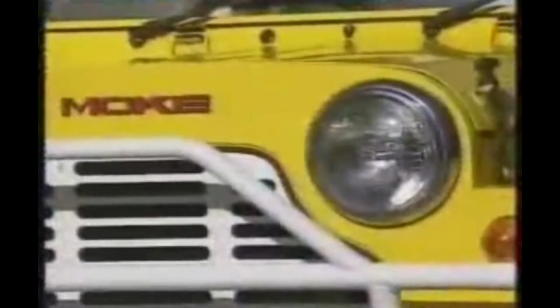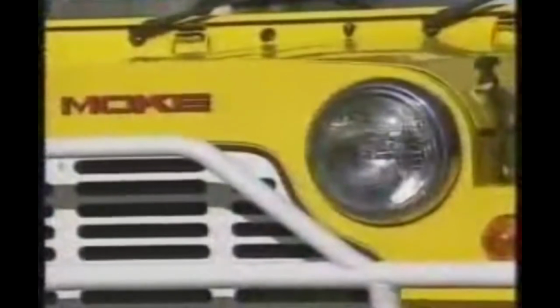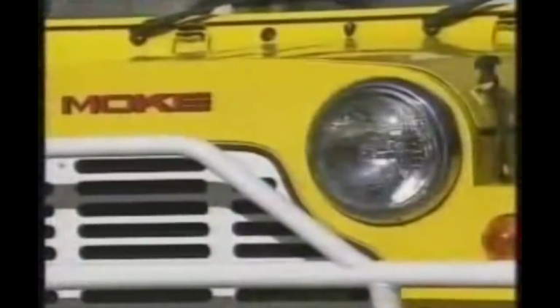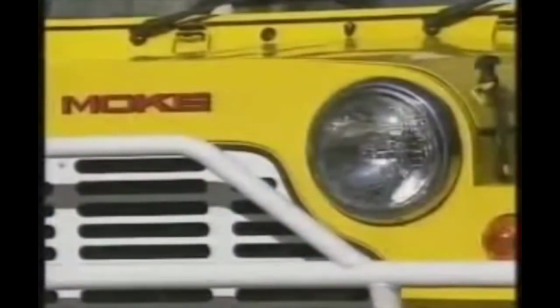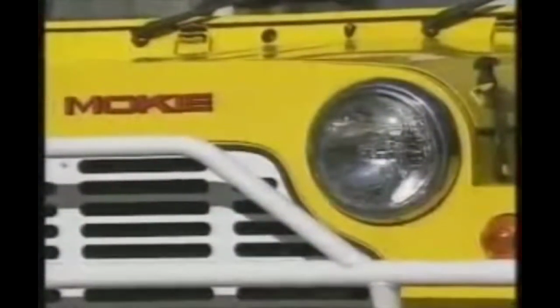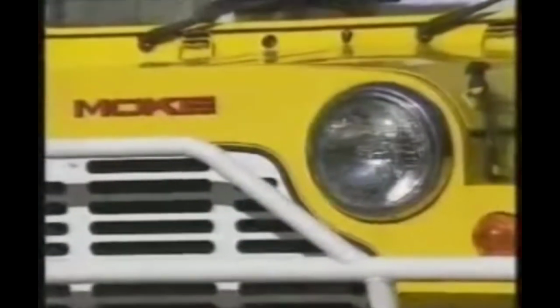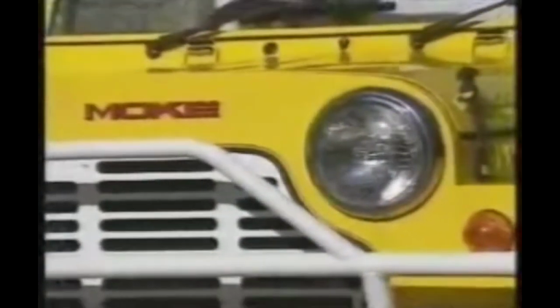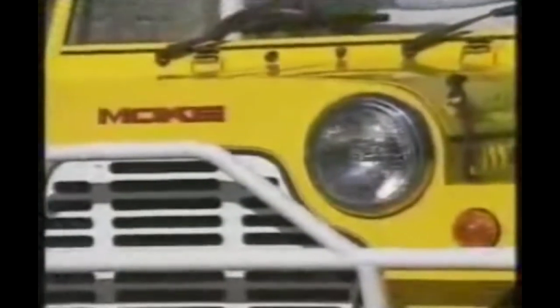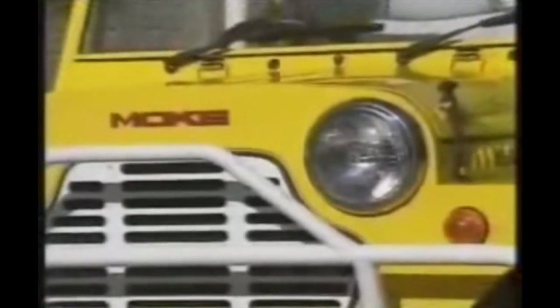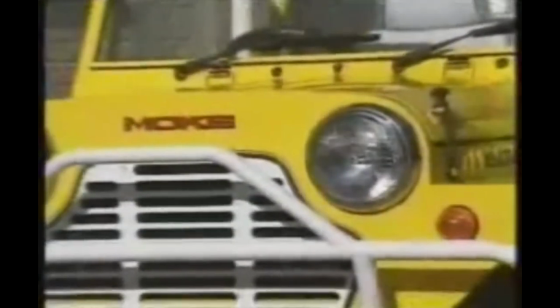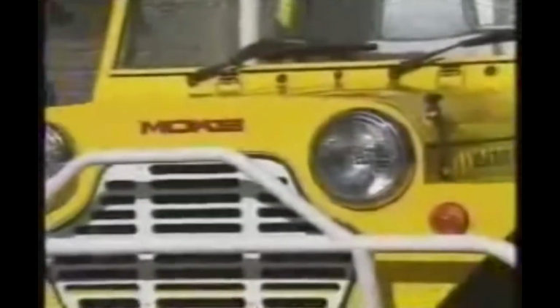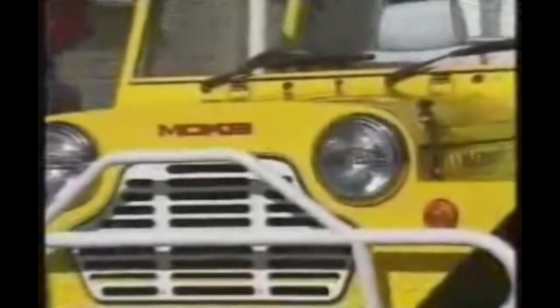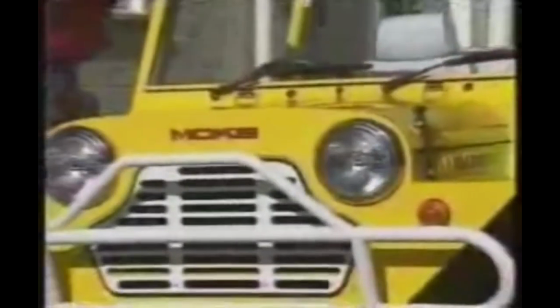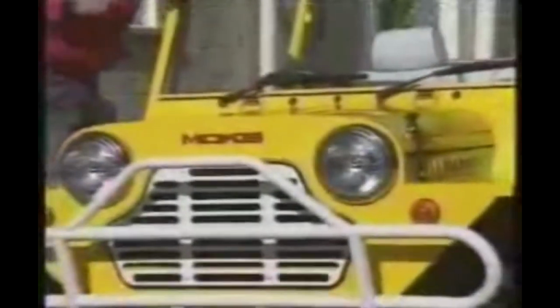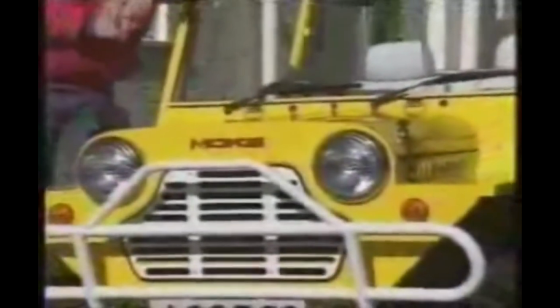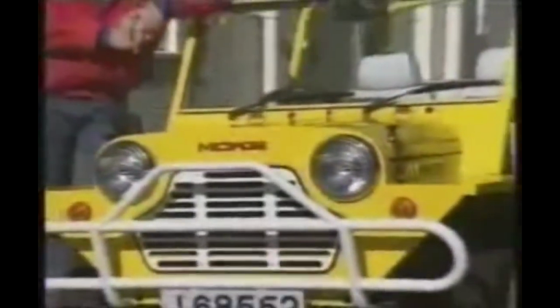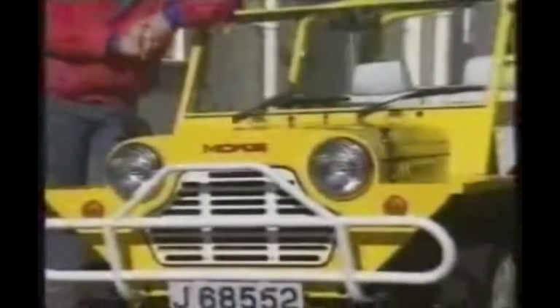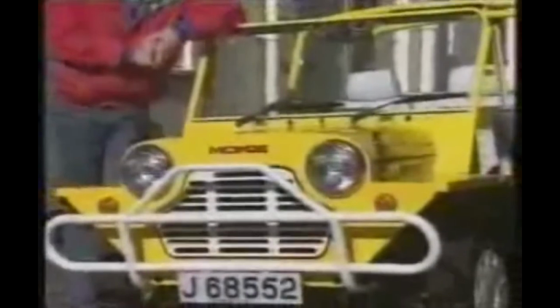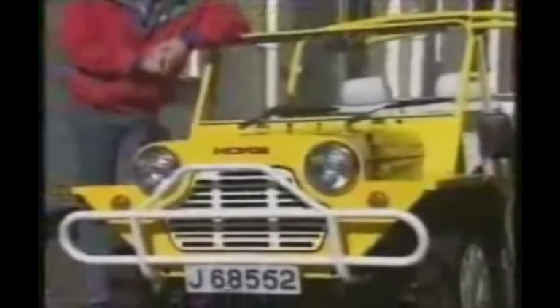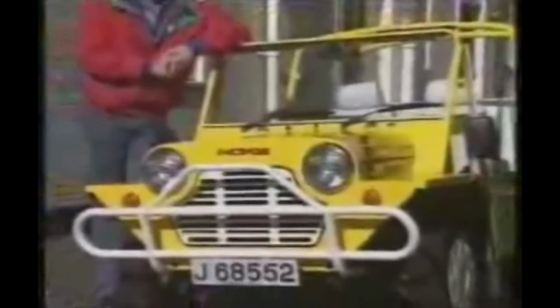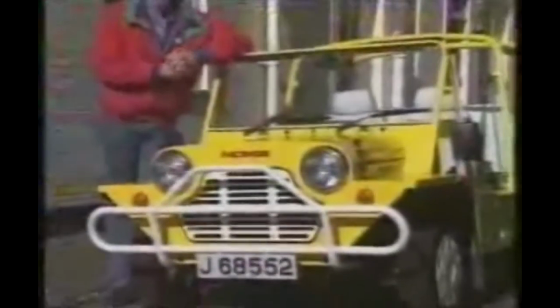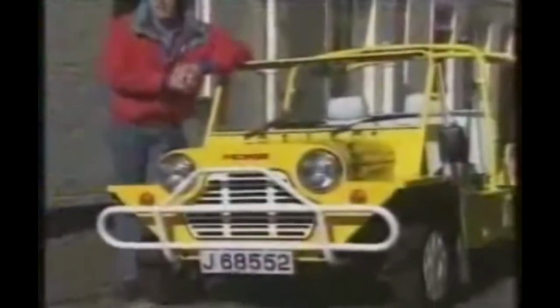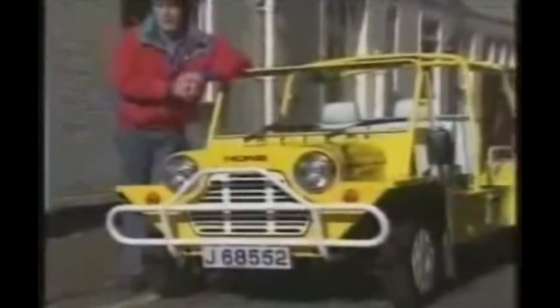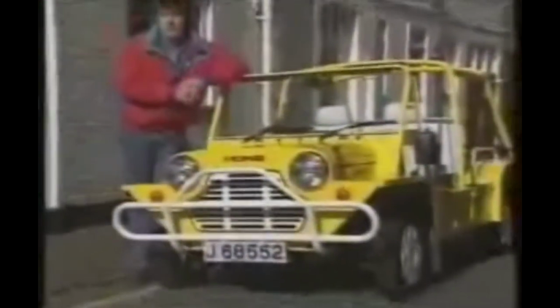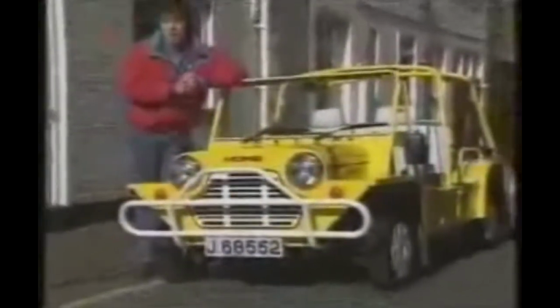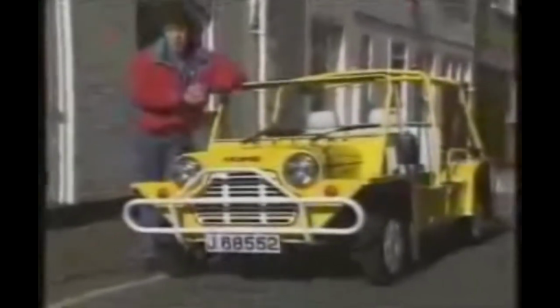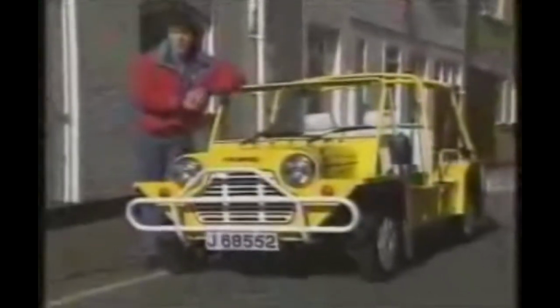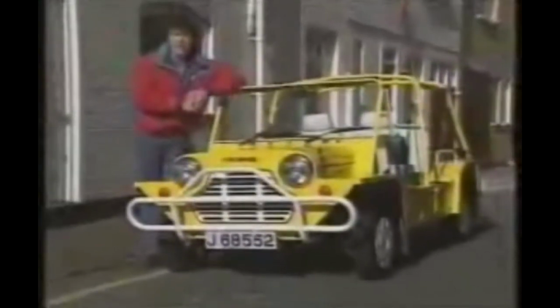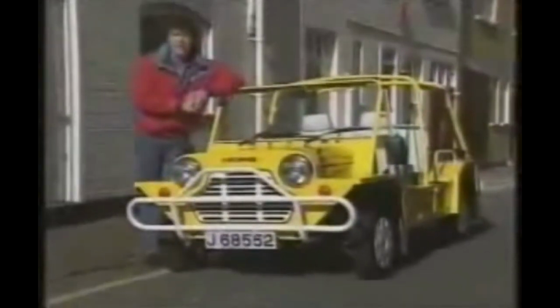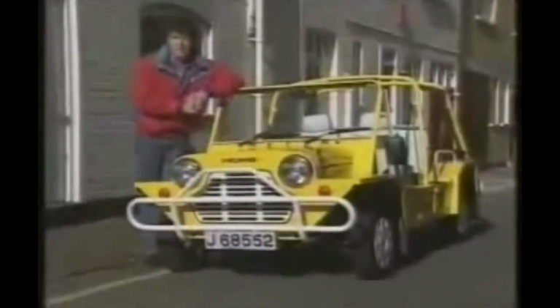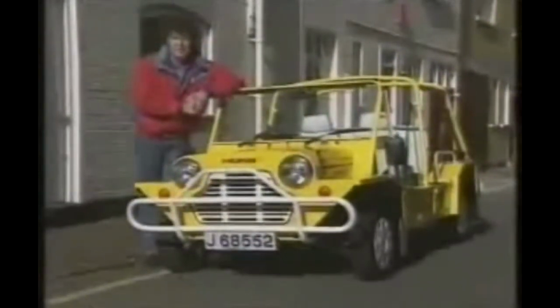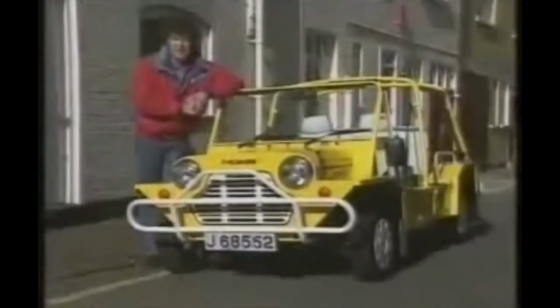Ladies and gentlemen, you are looking at what, in the 1960s, the U.S. Army tried to develop into a multi-purpose, all-terrain military vehicle.